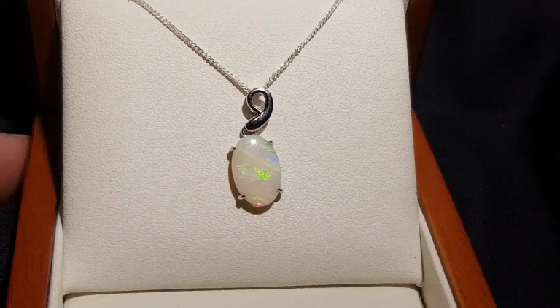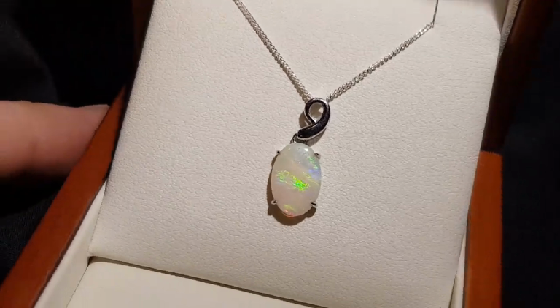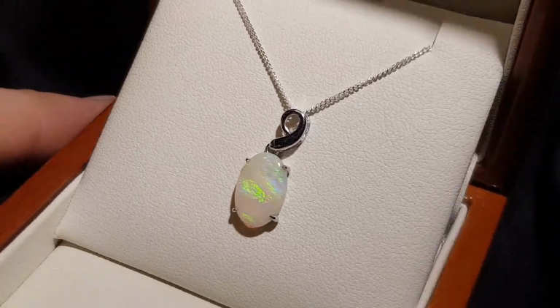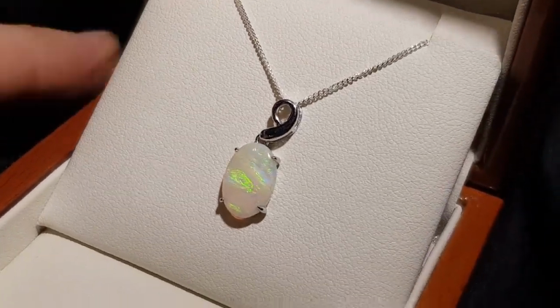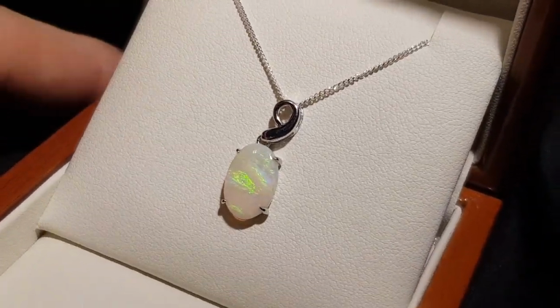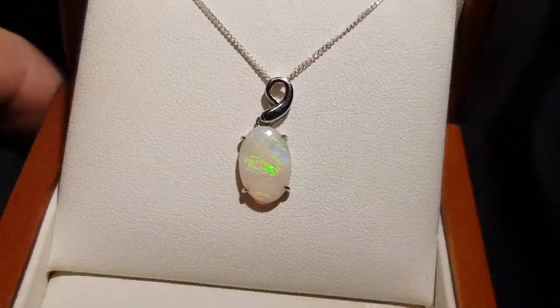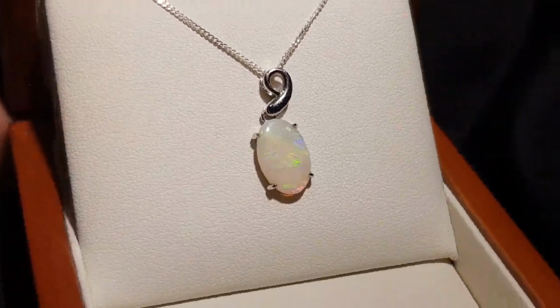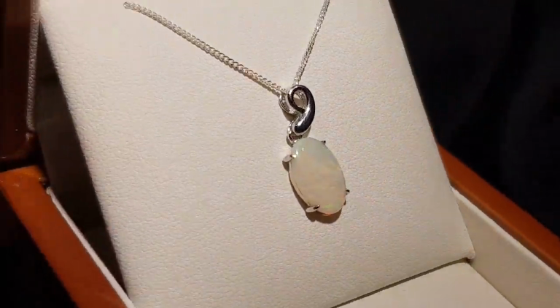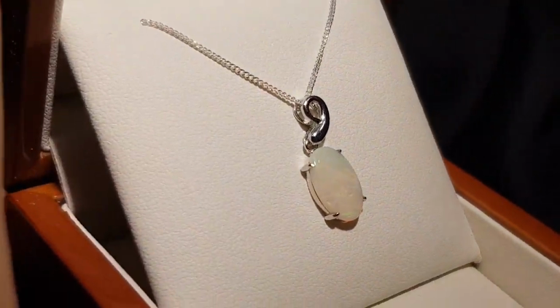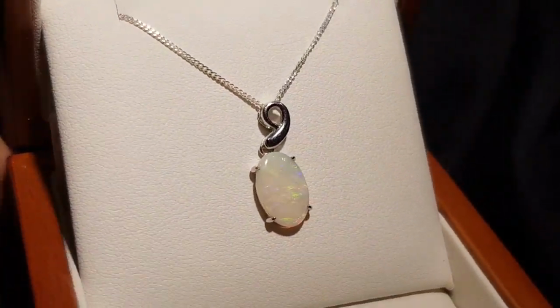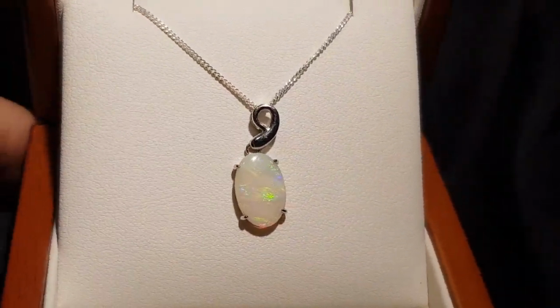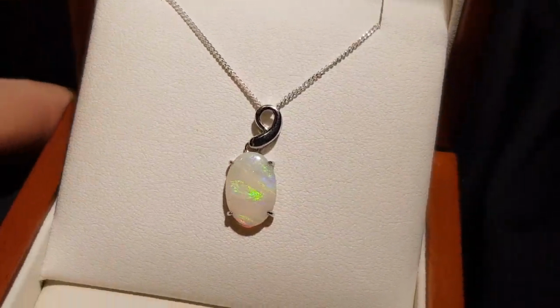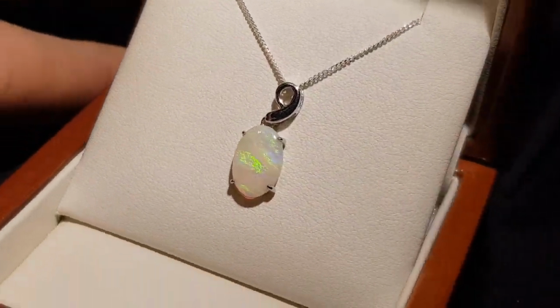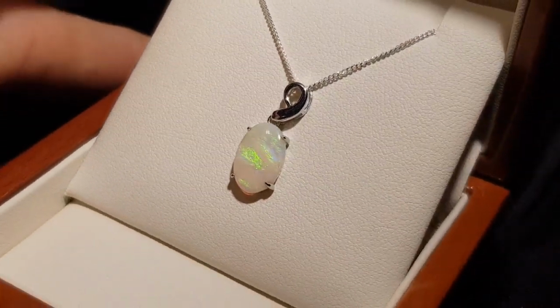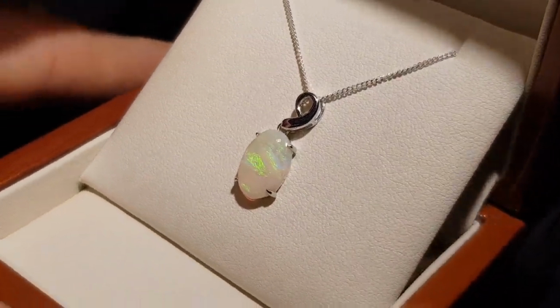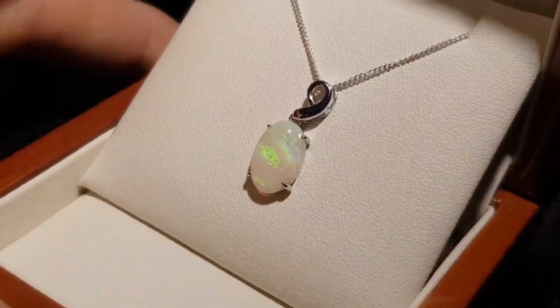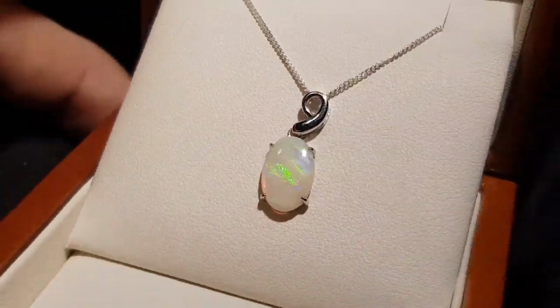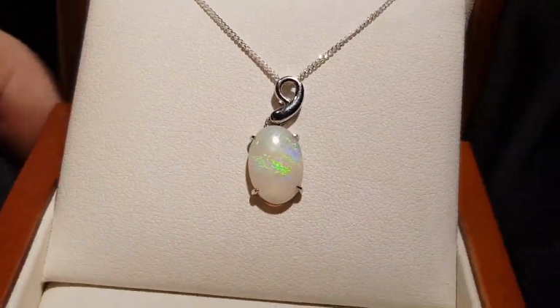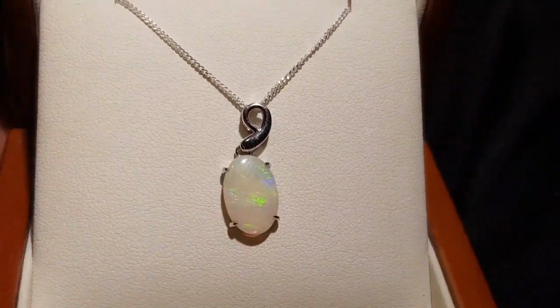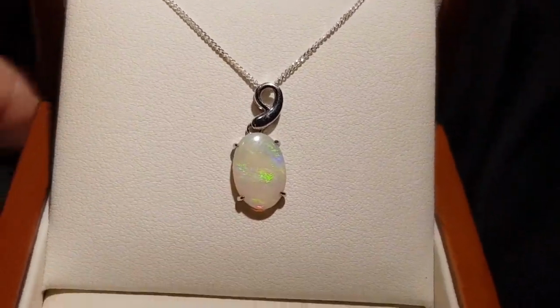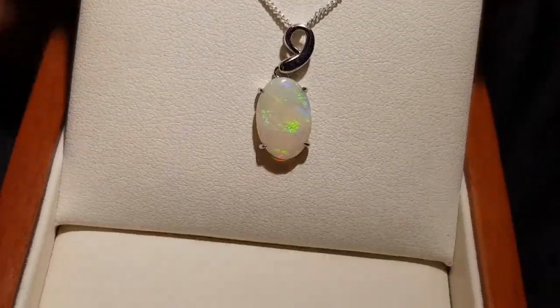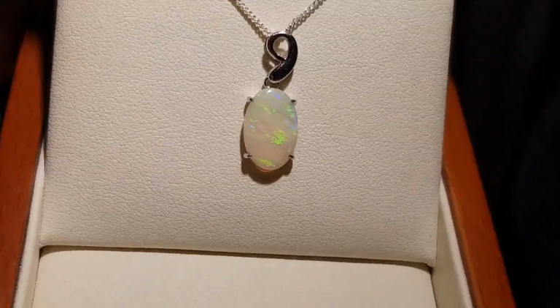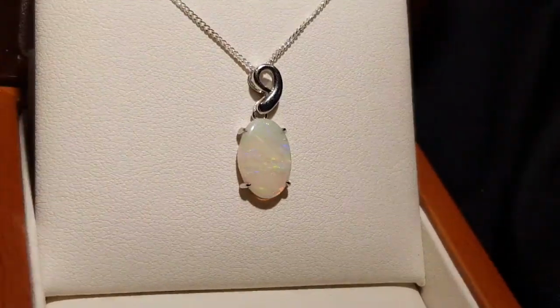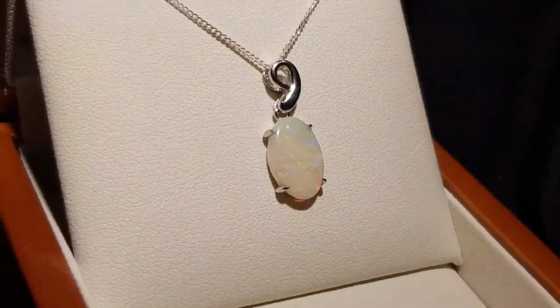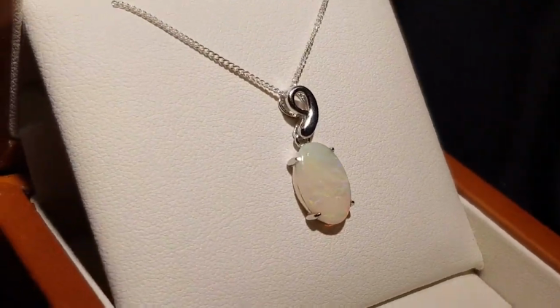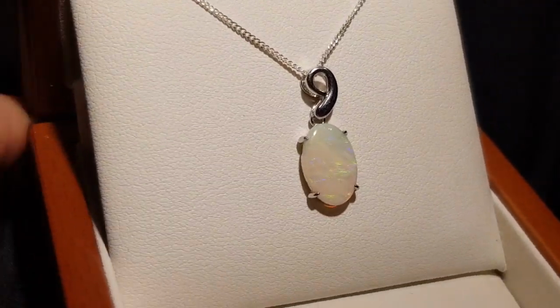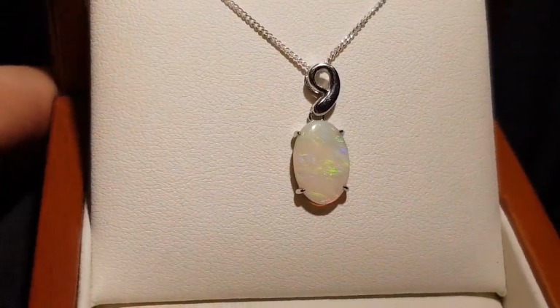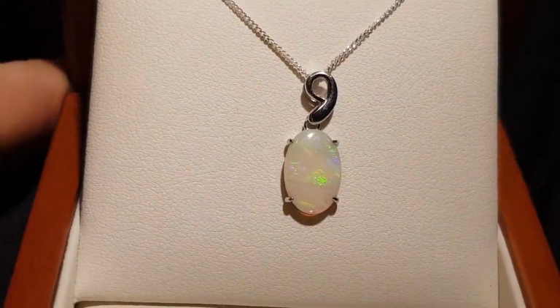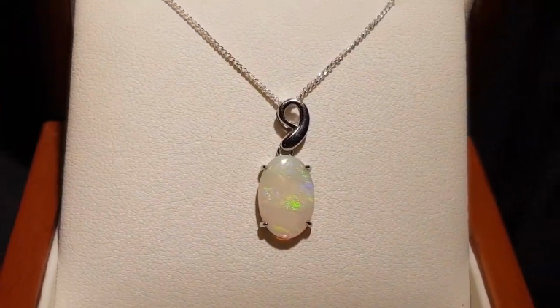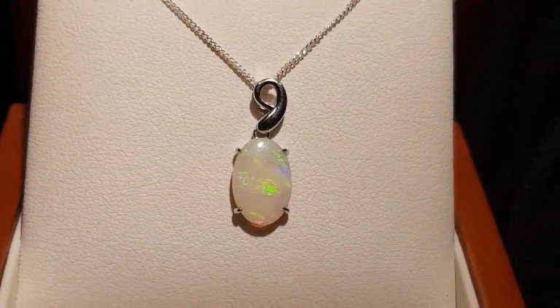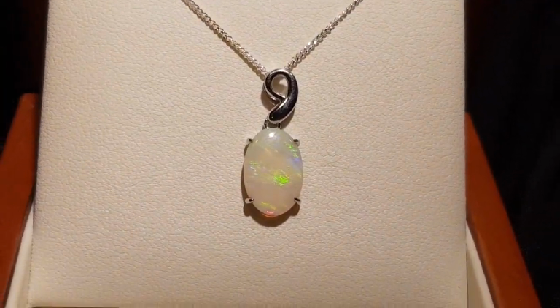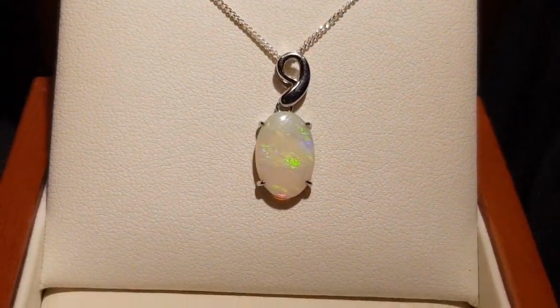There's a 100% natural light opal from Coober Pedy, which is in South Australia. This is not a doublet or a triplet or synthetic — 100% natural.